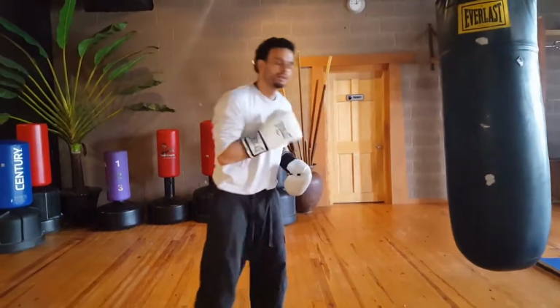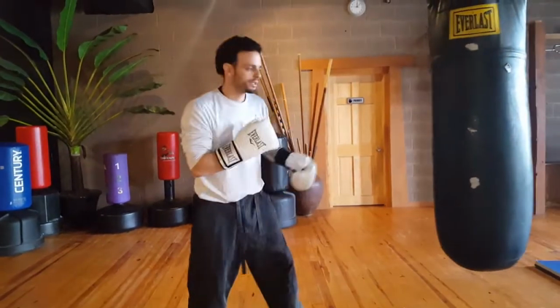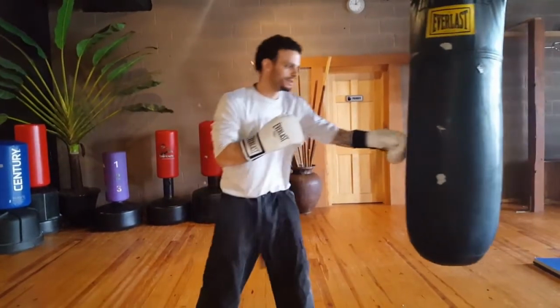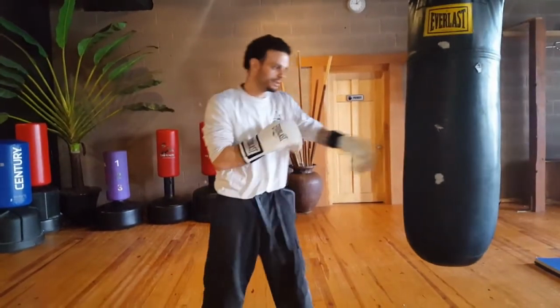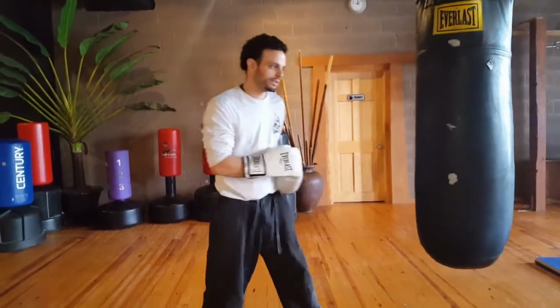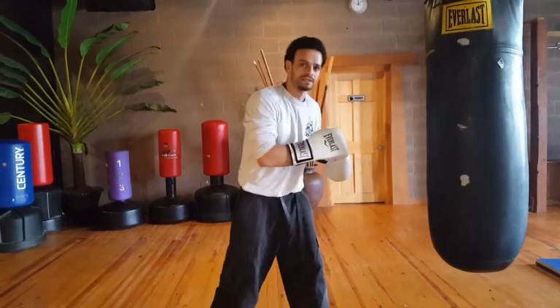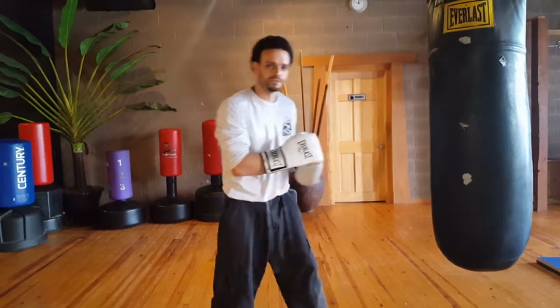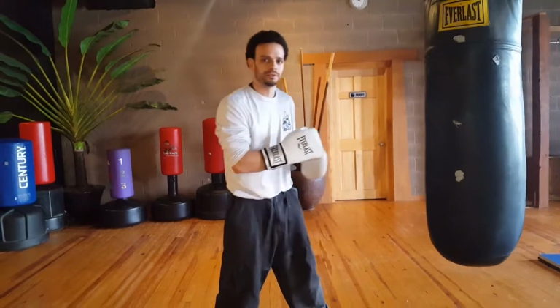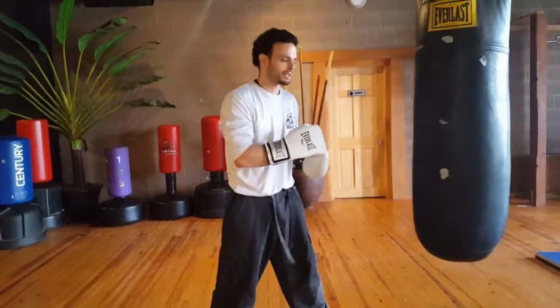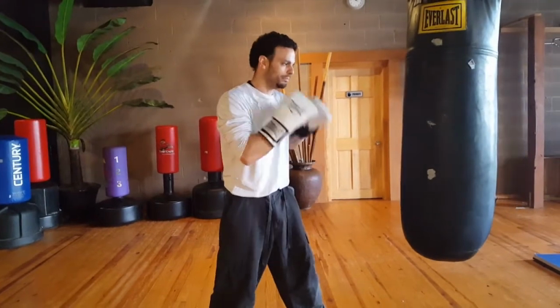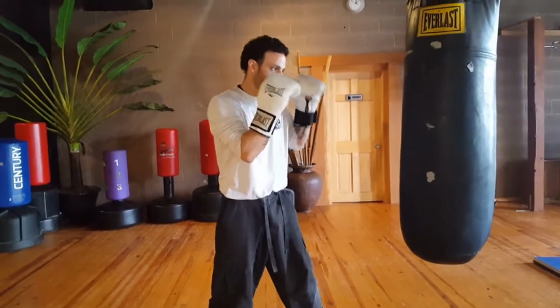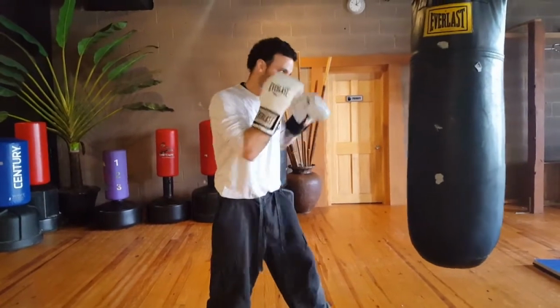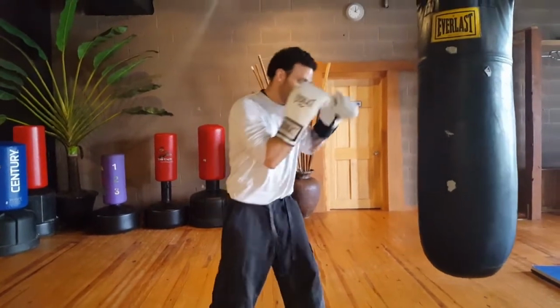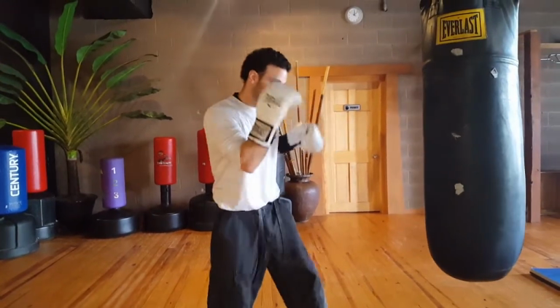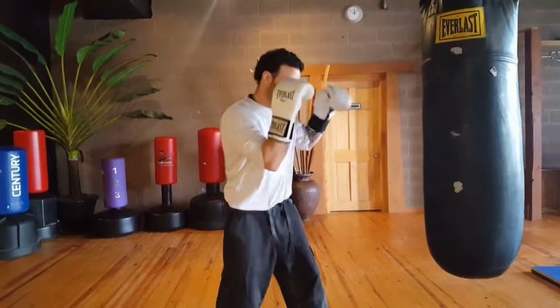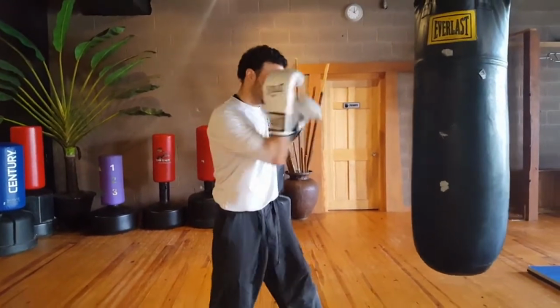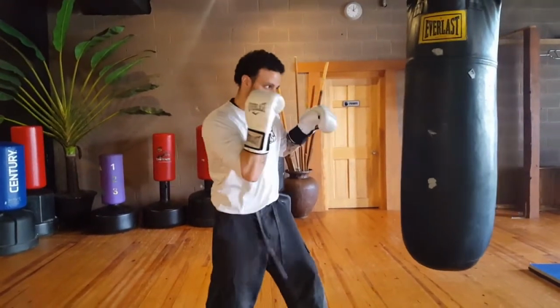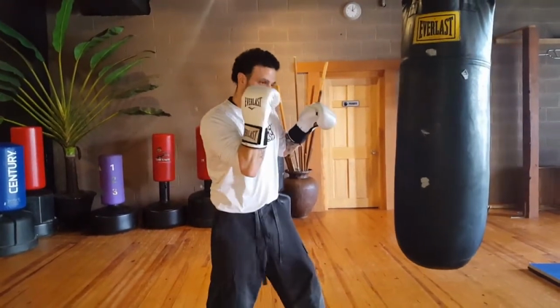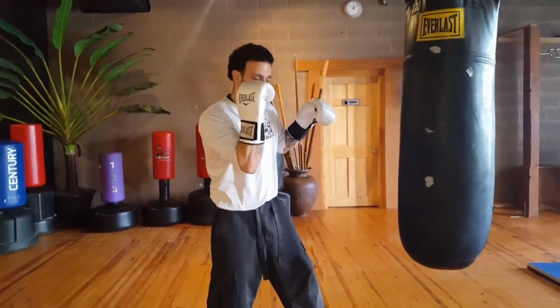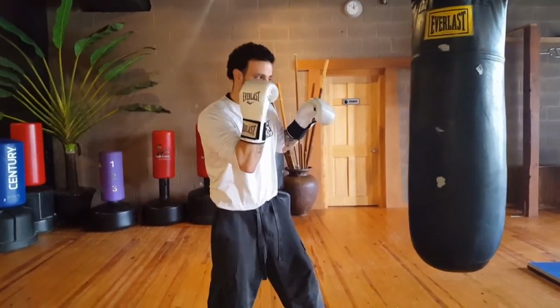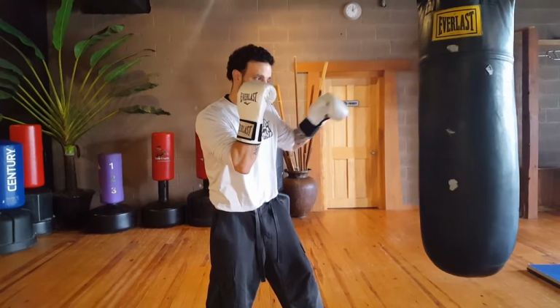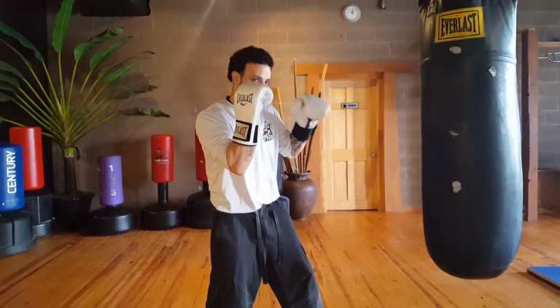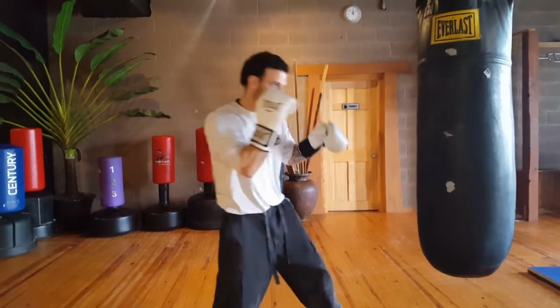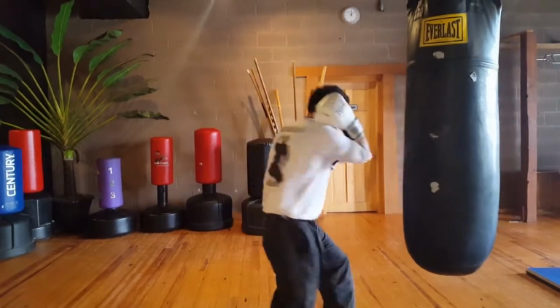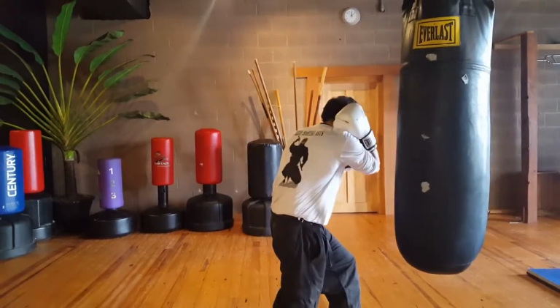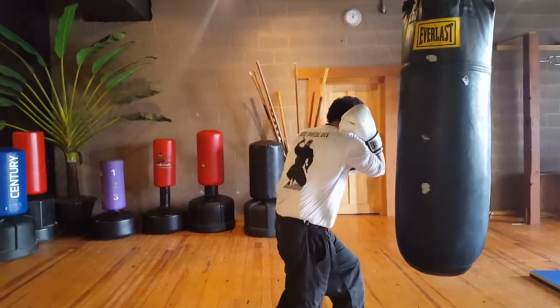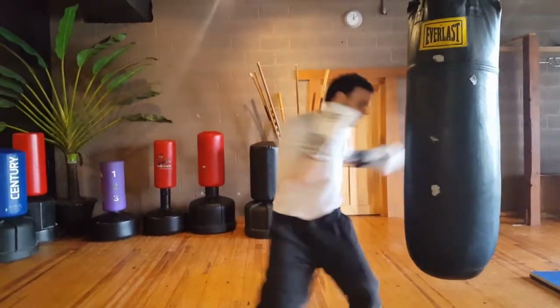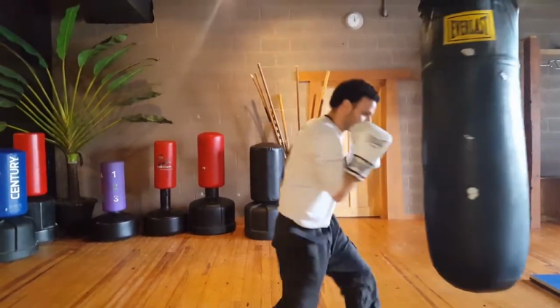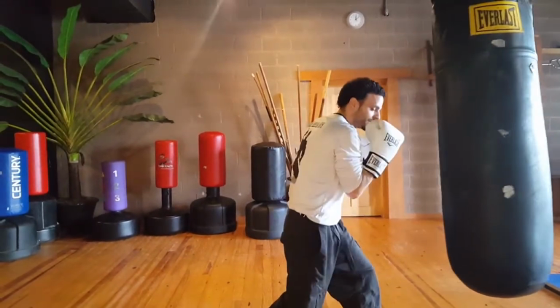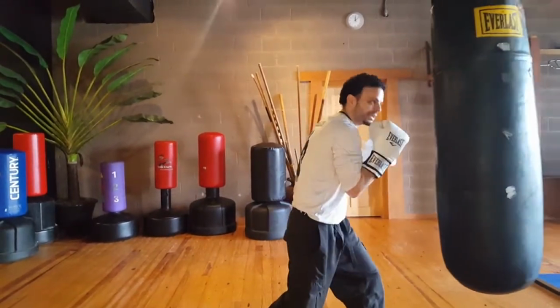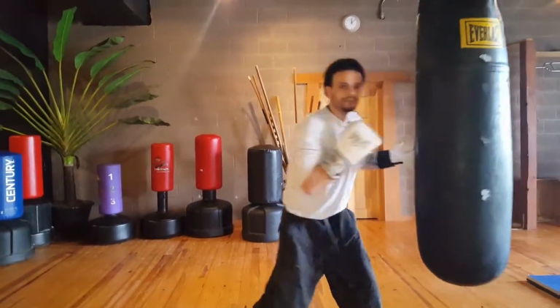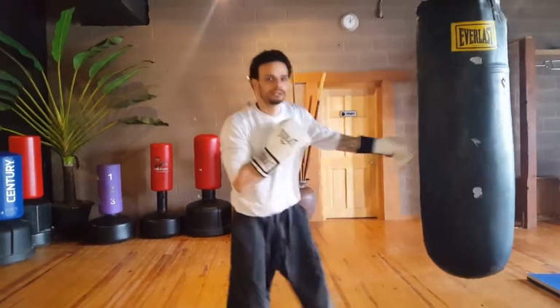Another way we could do it is defensively, as a counter punch. We could wait for them to throw a jab first — I catch the jab, they throw the cross, I slip the cross and deliver that liver shot.